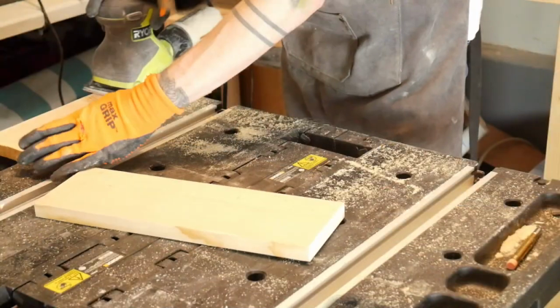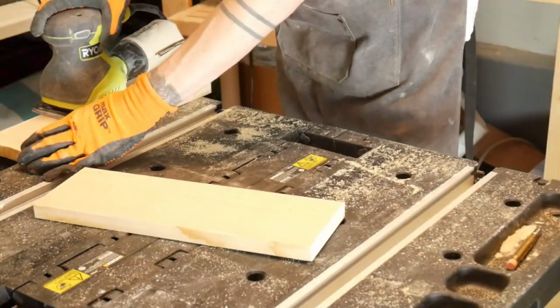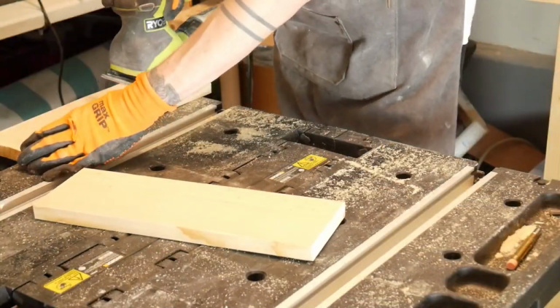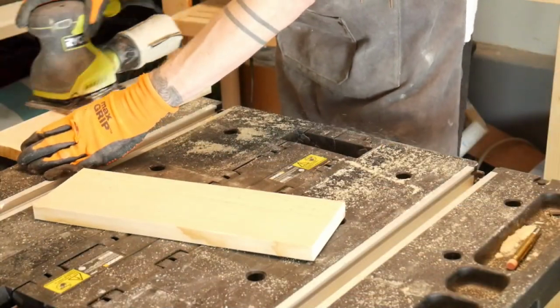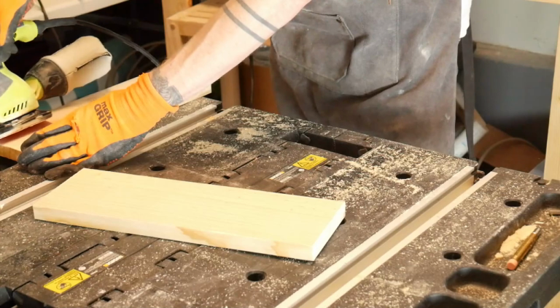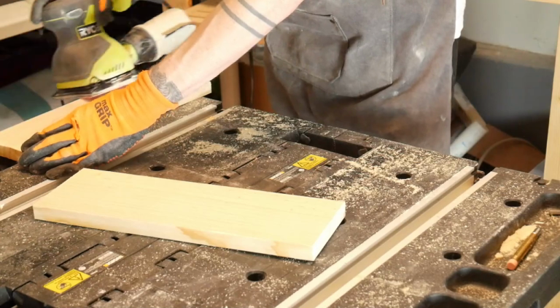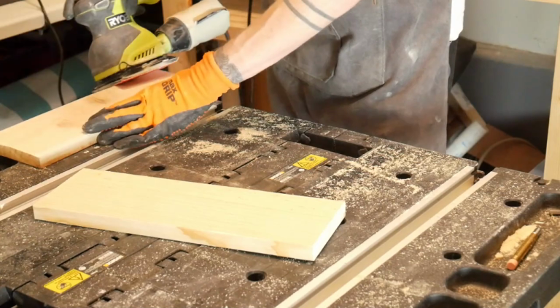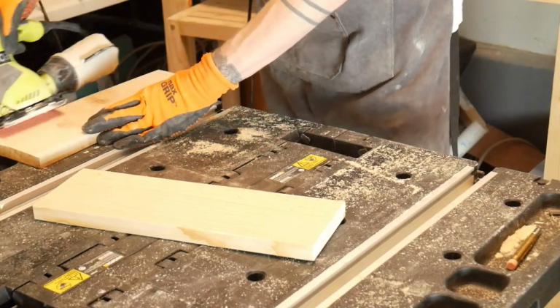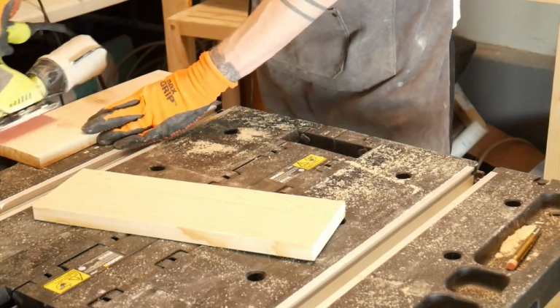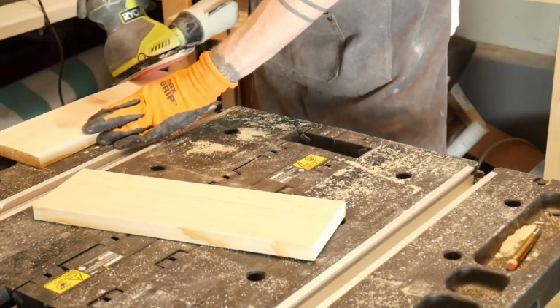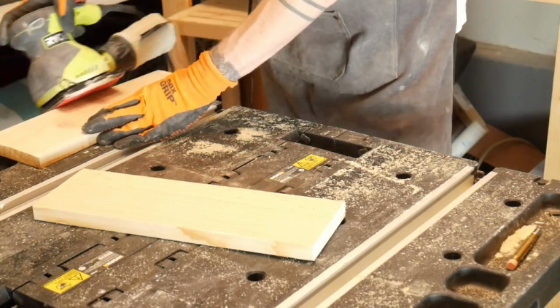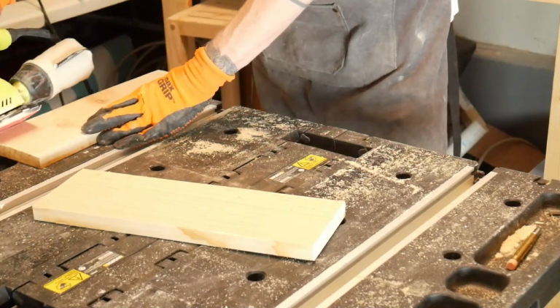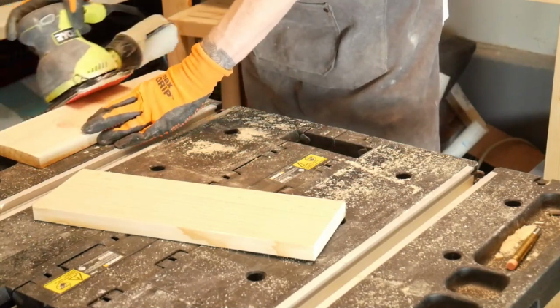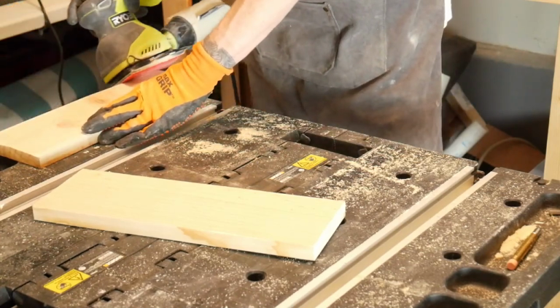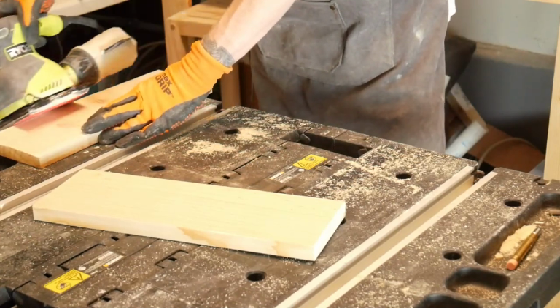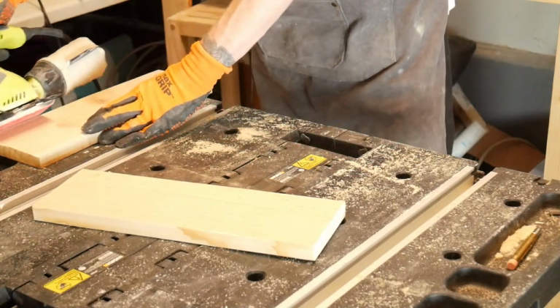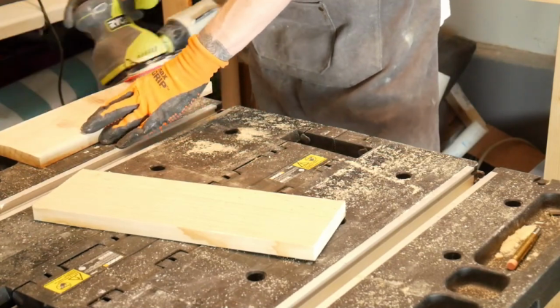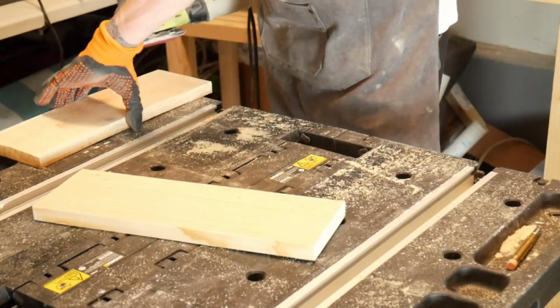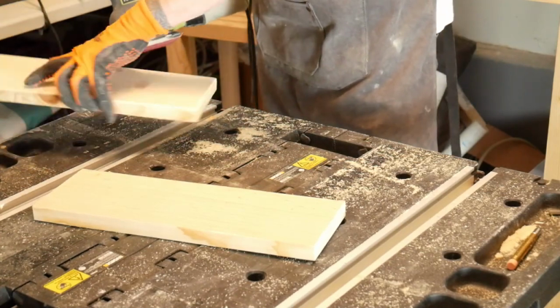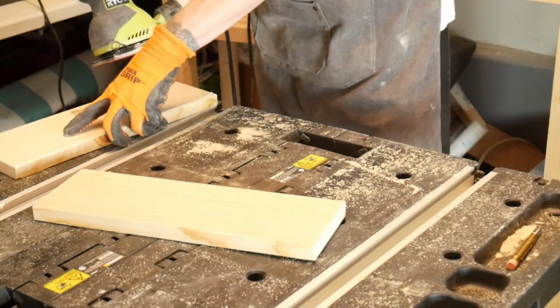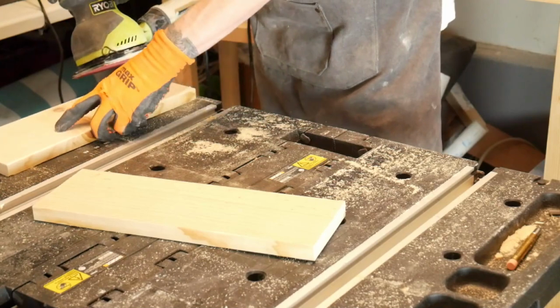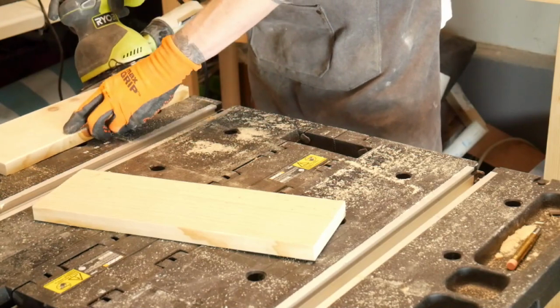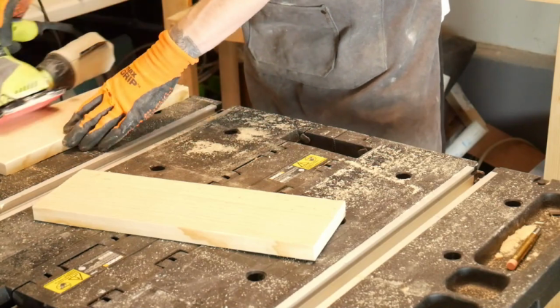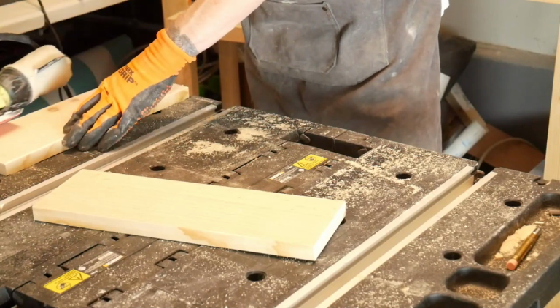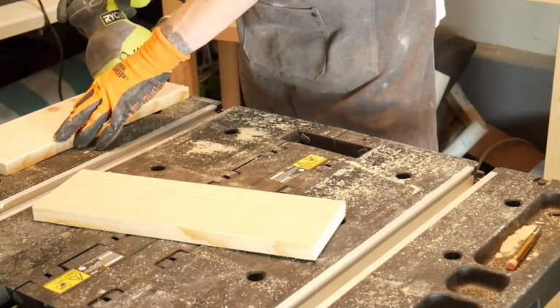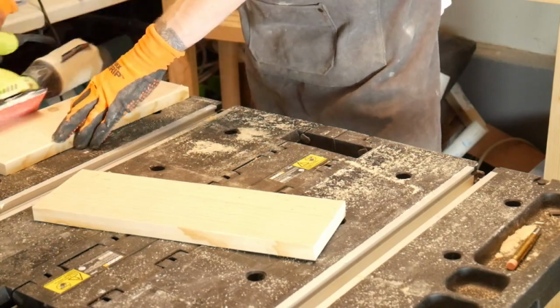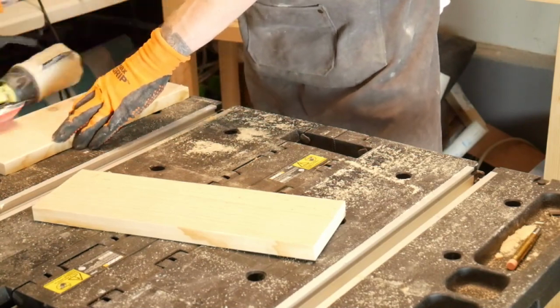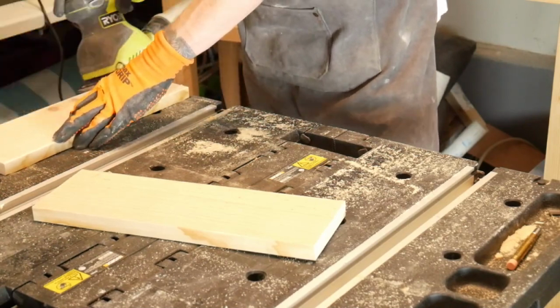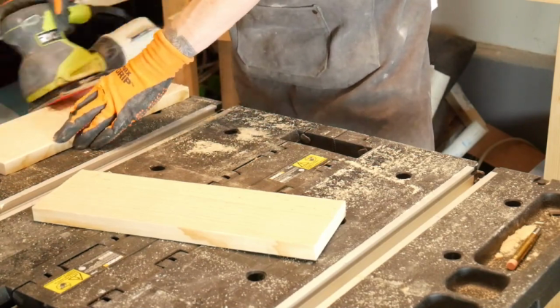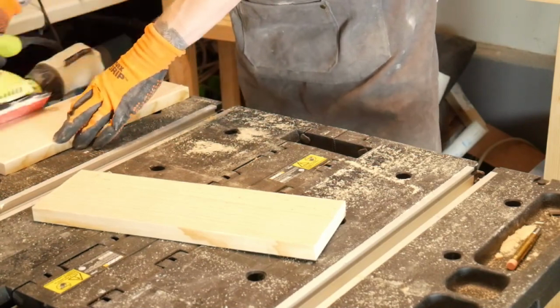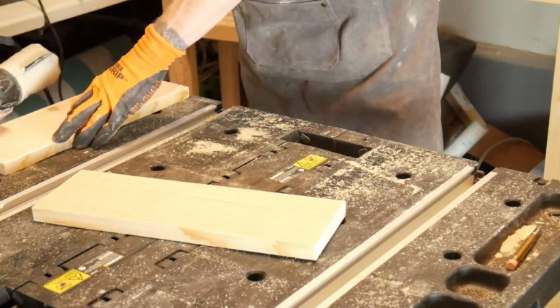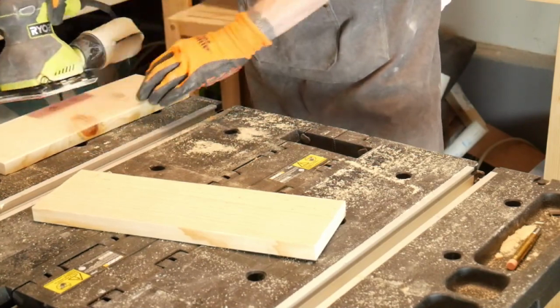Once I had all four sides cut, I was ready to begin sanding. They don't have to be perfect, but since they'll be around small animals, I wanted to make sure that the edges were smooth.